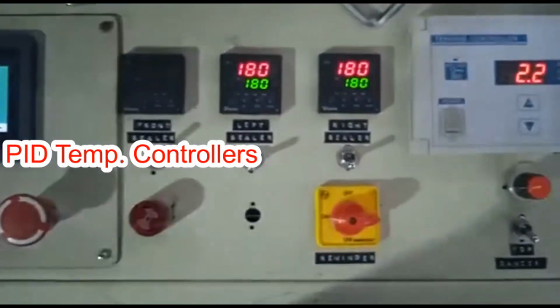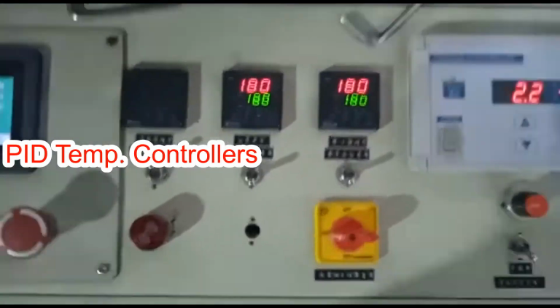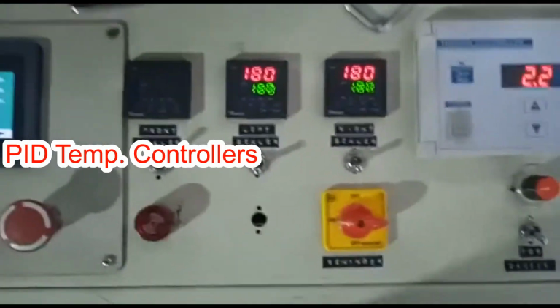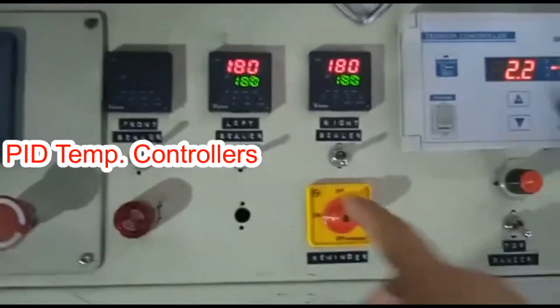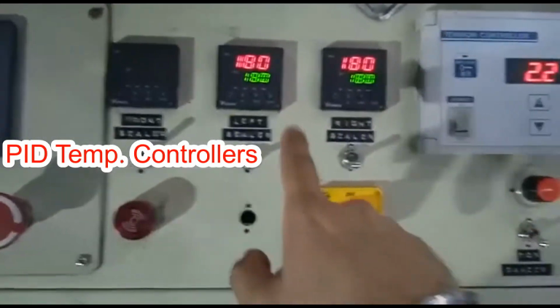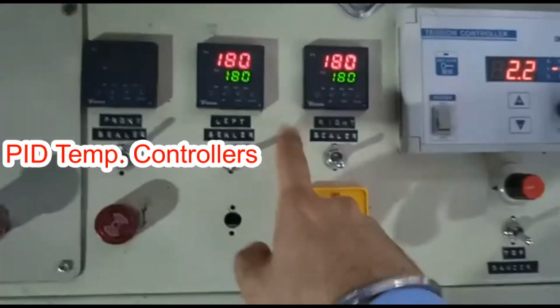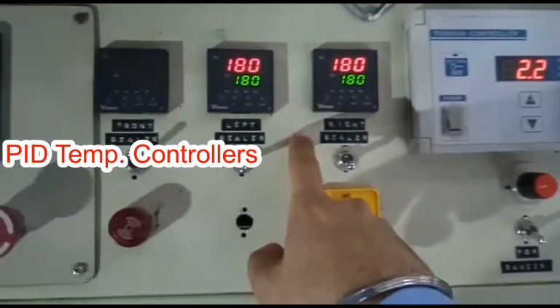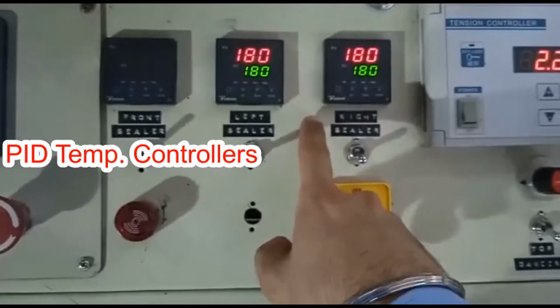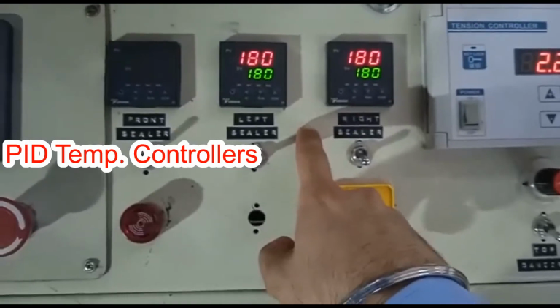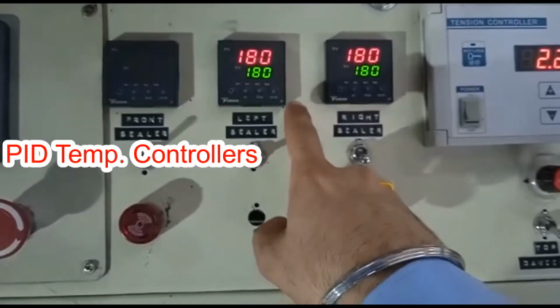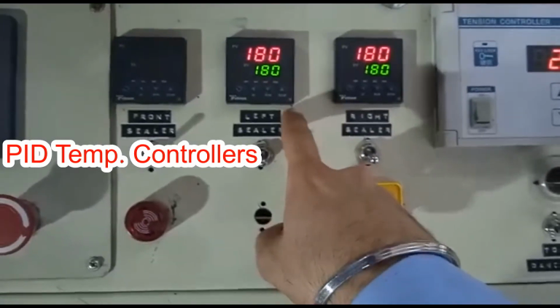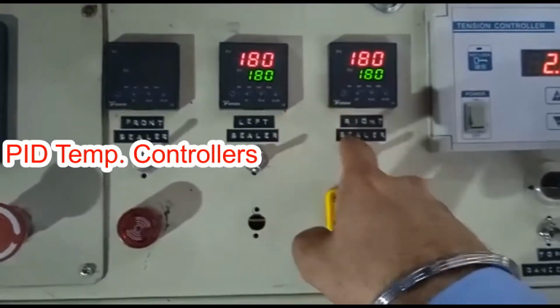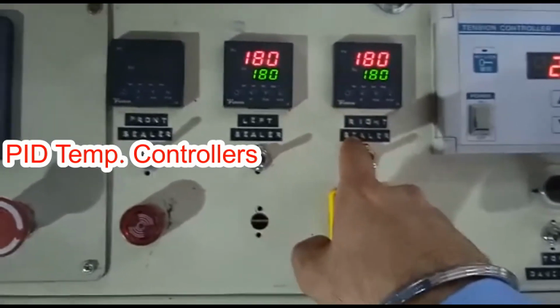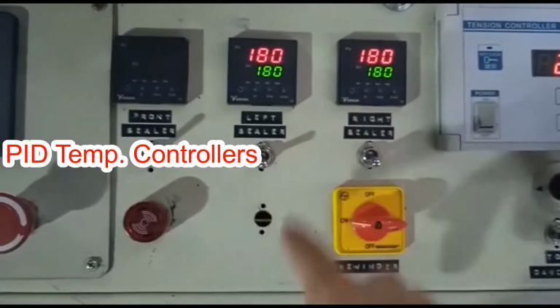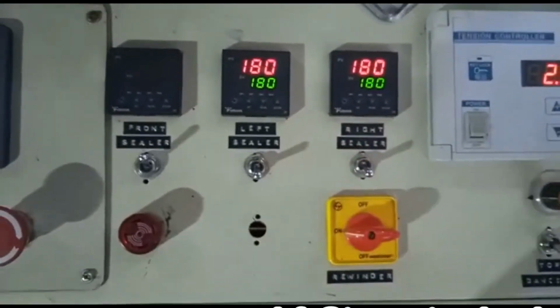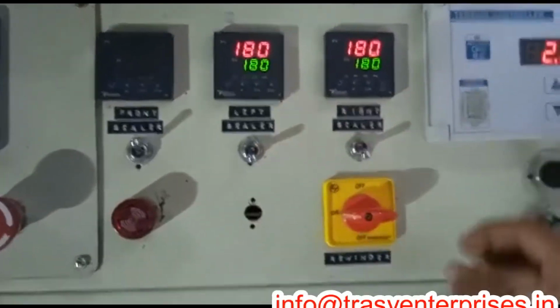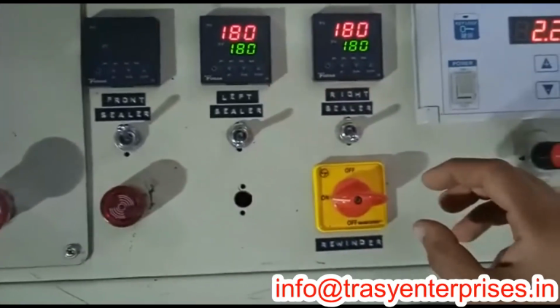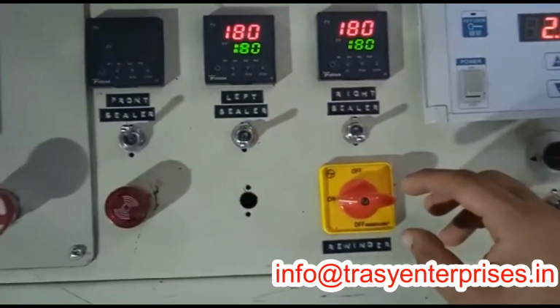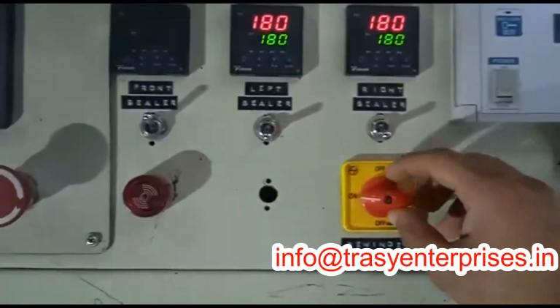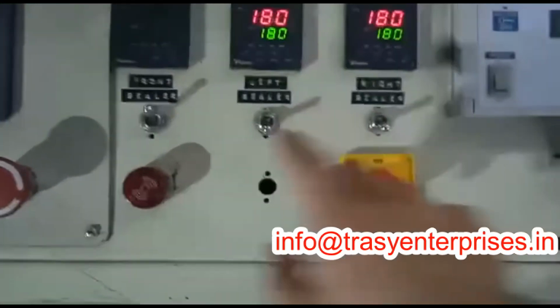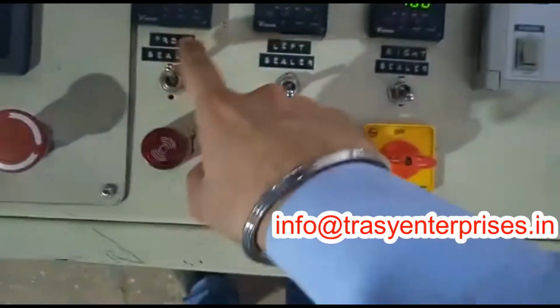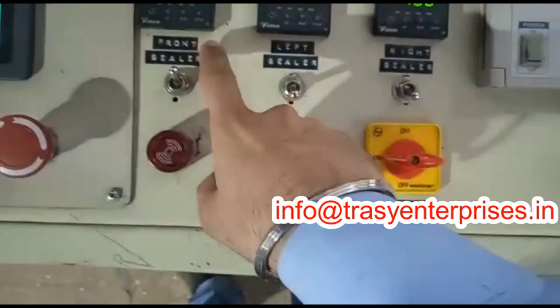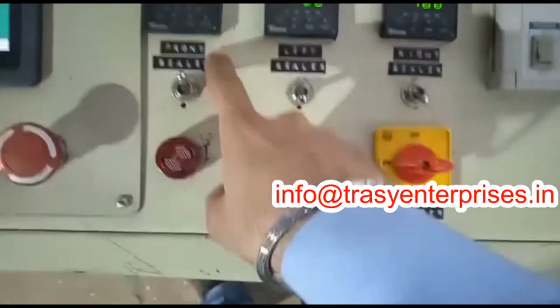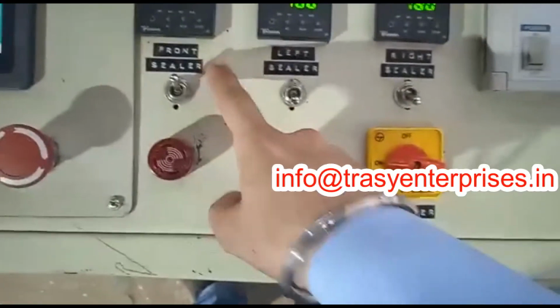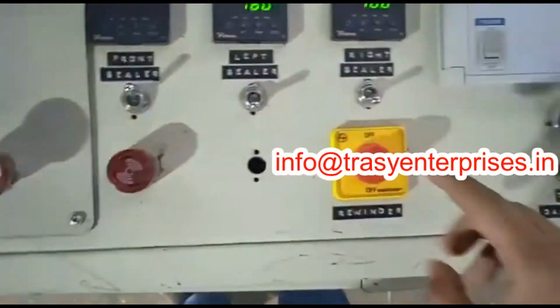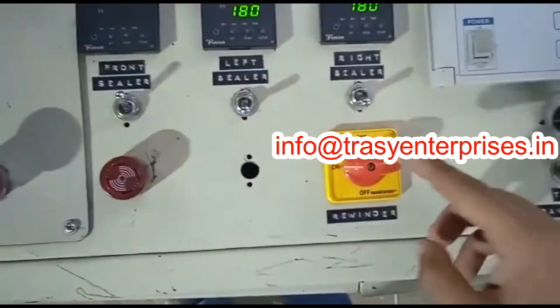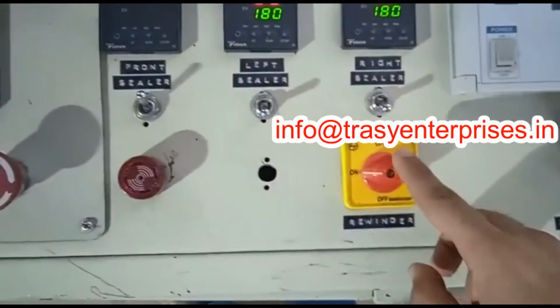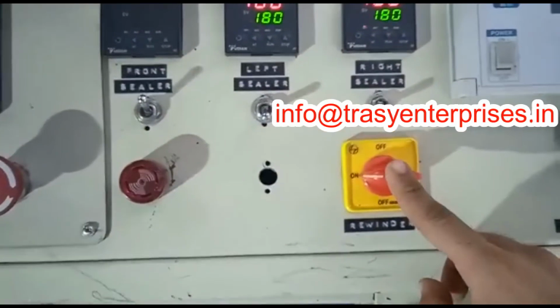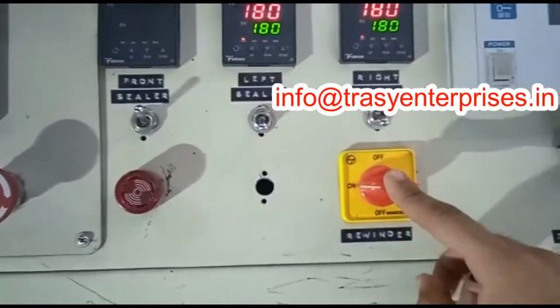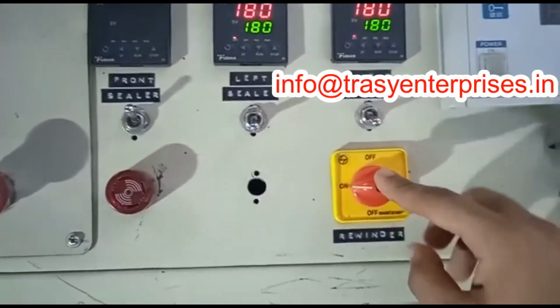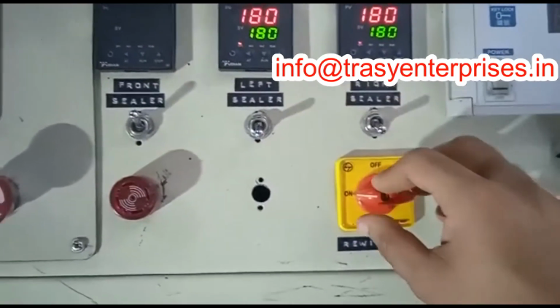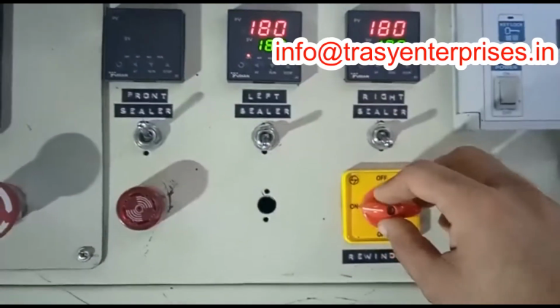These are the temperature controllers for the left and the right sealer, and this is for the front sealer. This is for the rewinder.